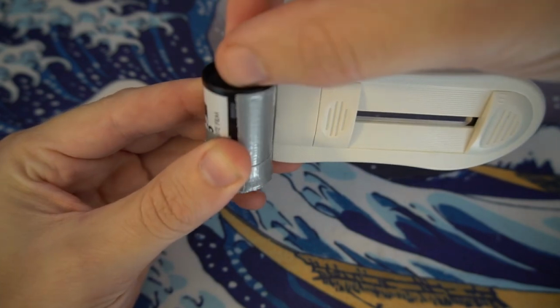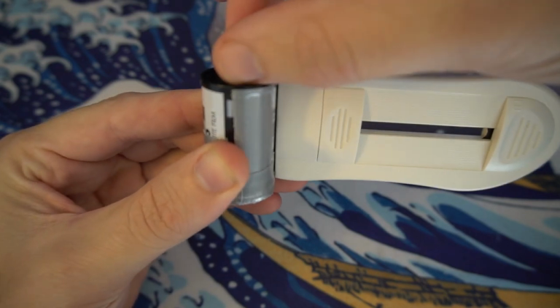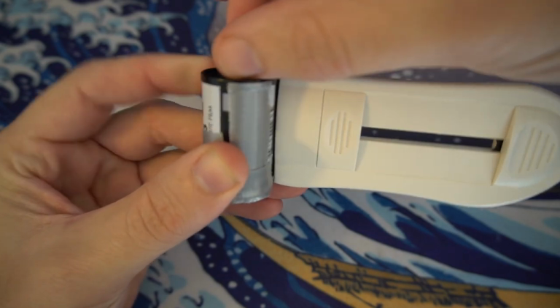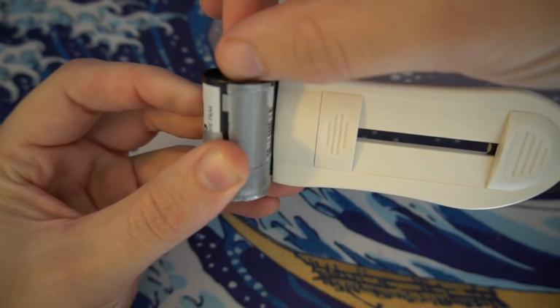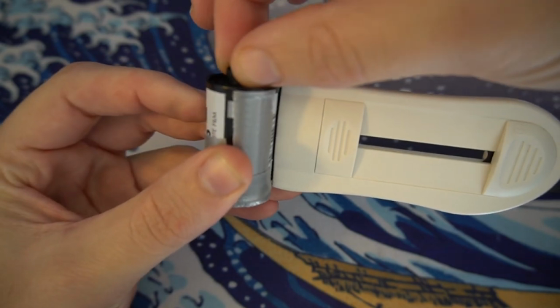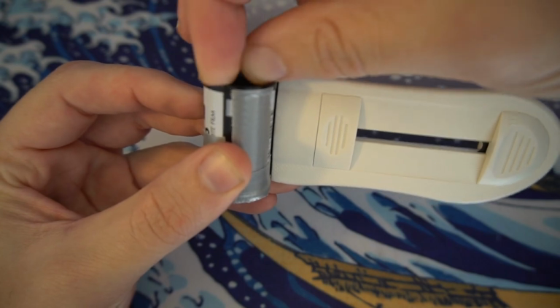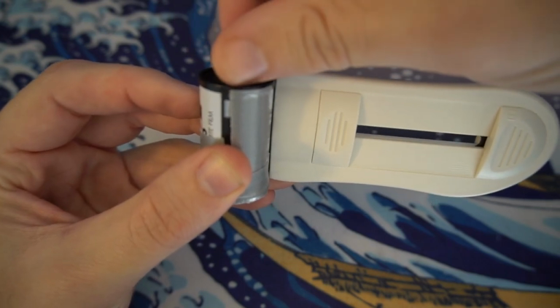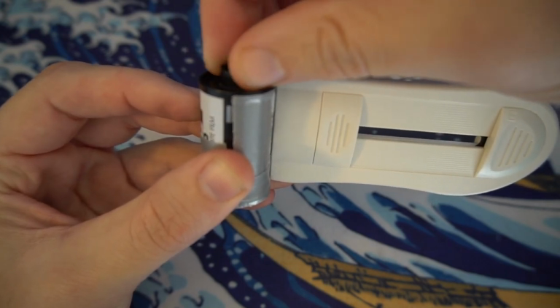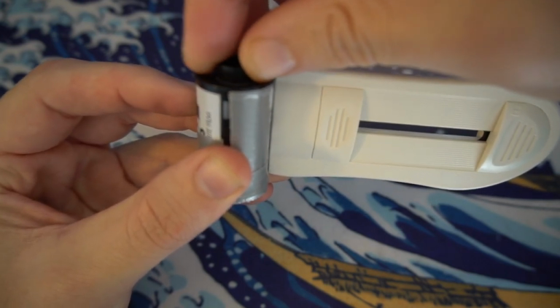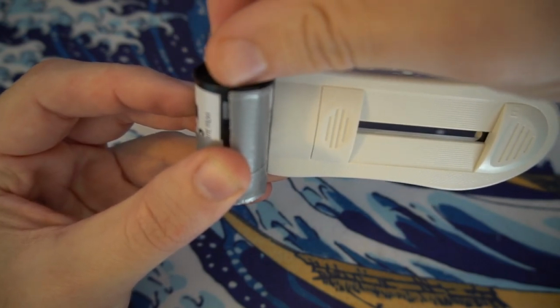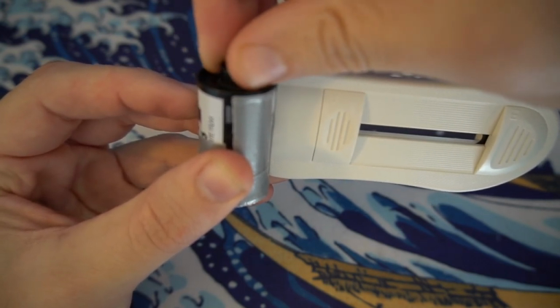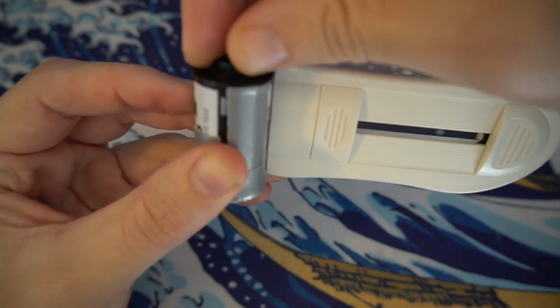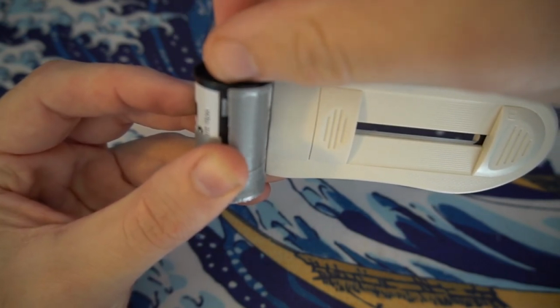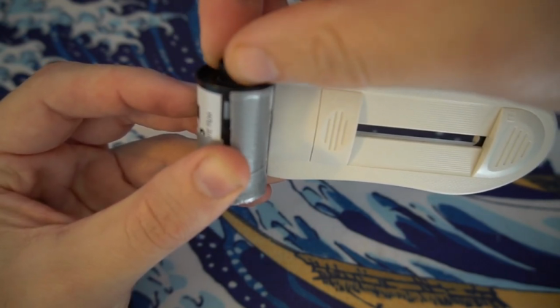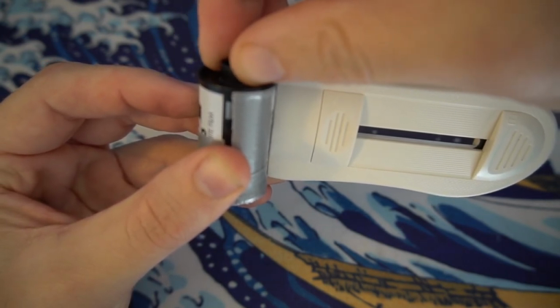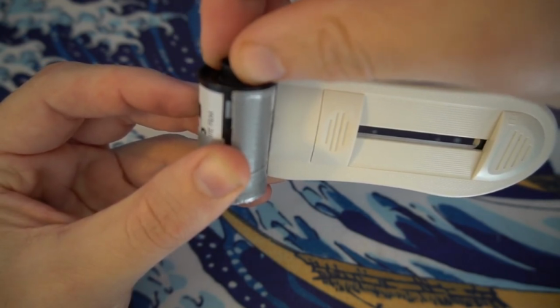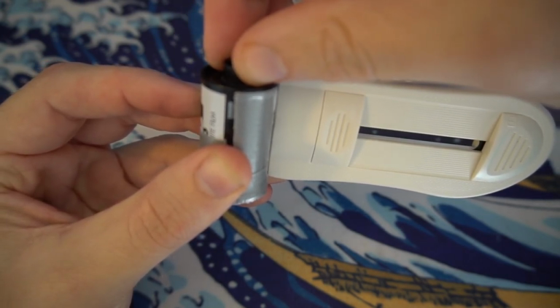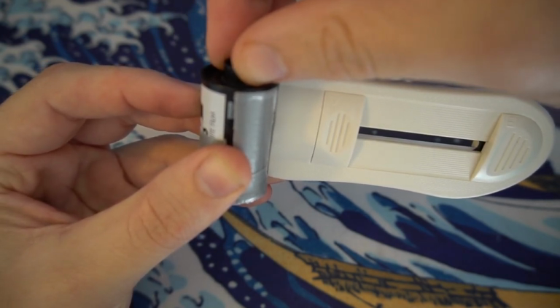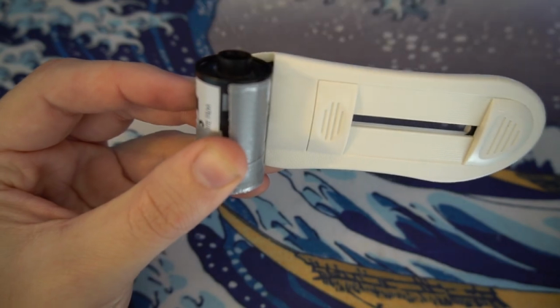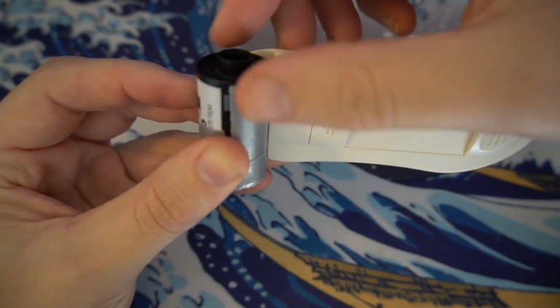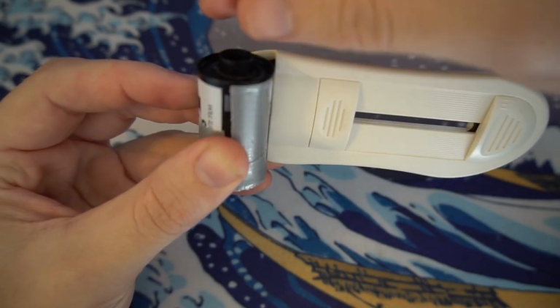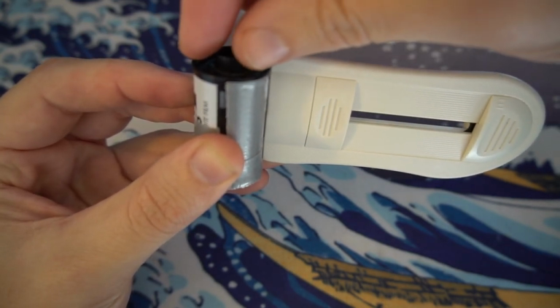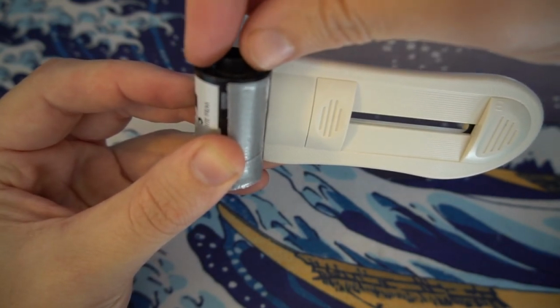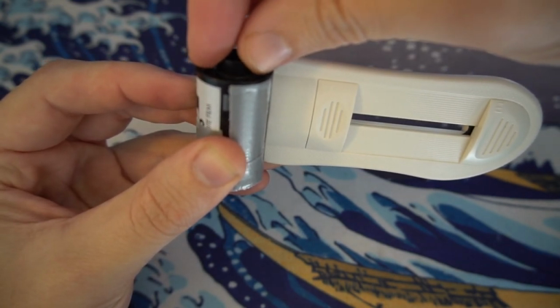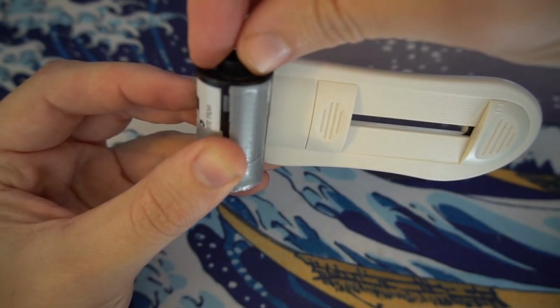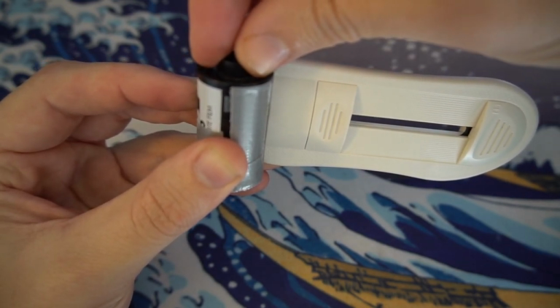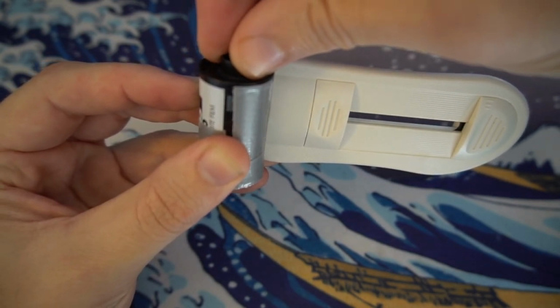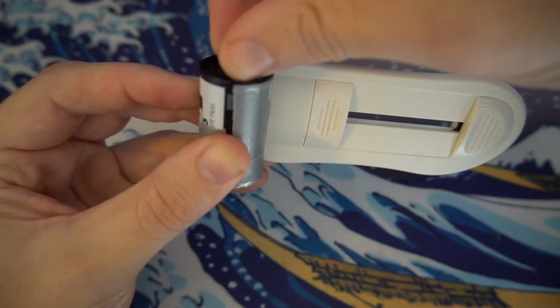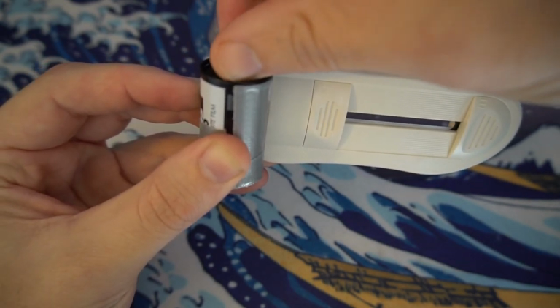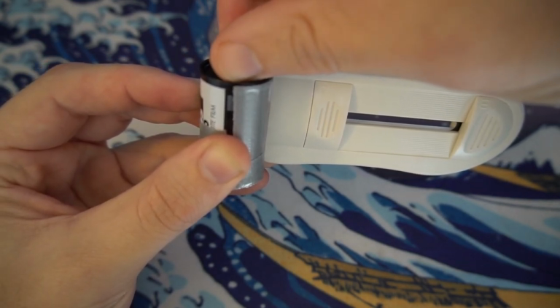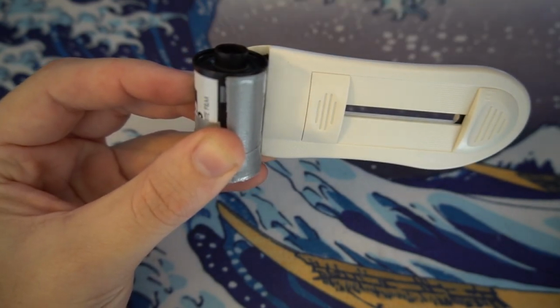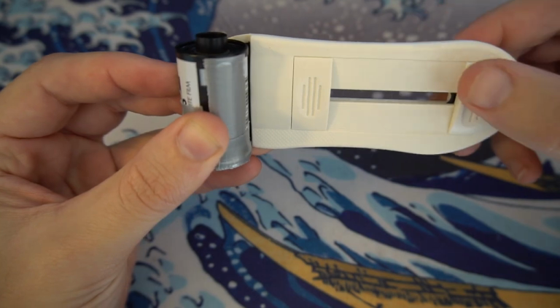It just clicked right there. I'm going to rotate it again to make sure the camera caught that — there it is. Once you hear that click, I like to turn it about a quarter turn clockwise.